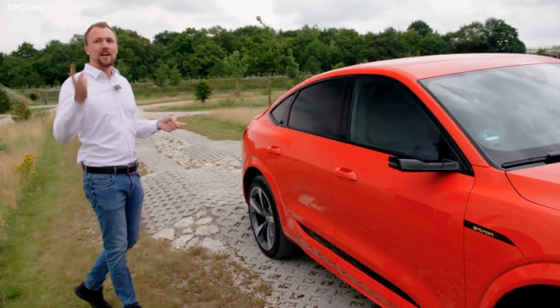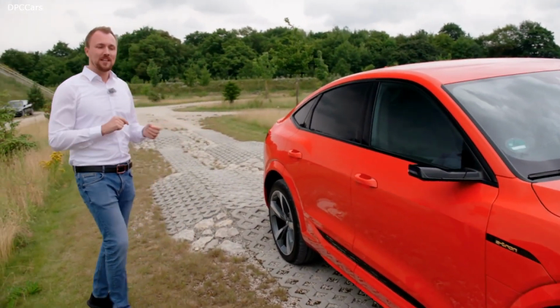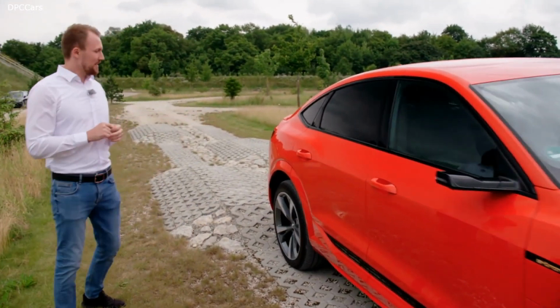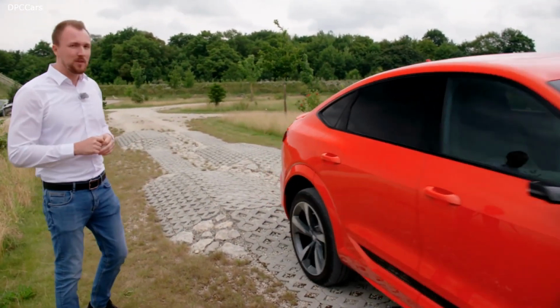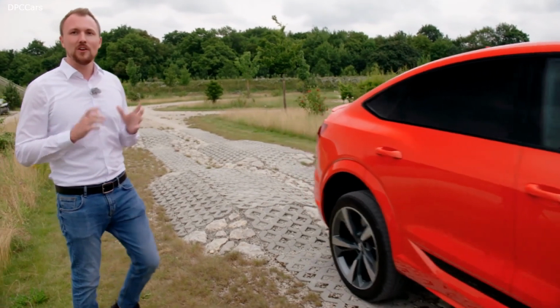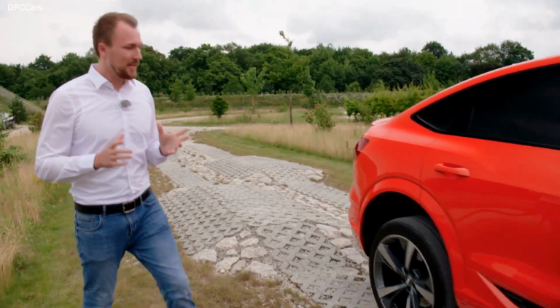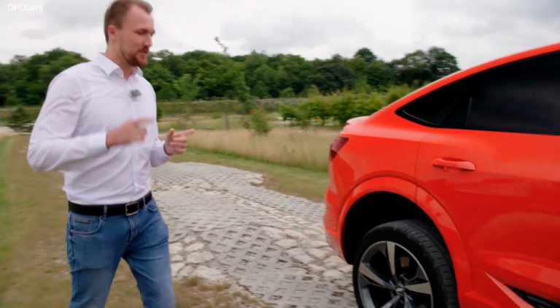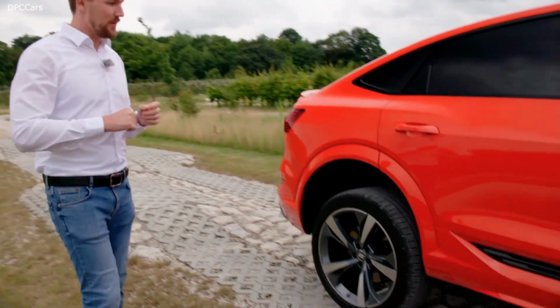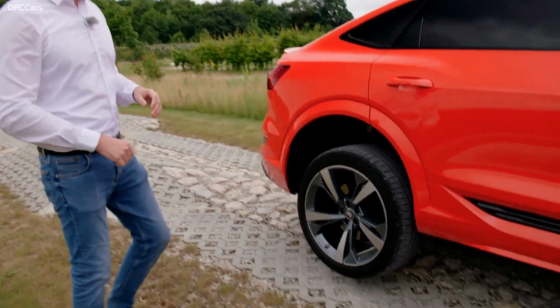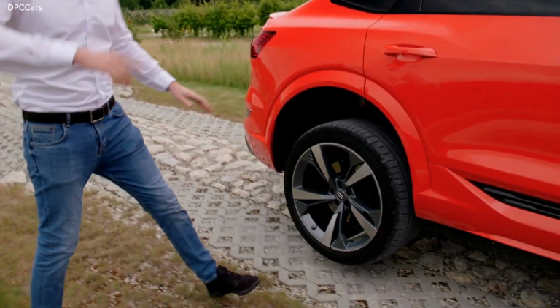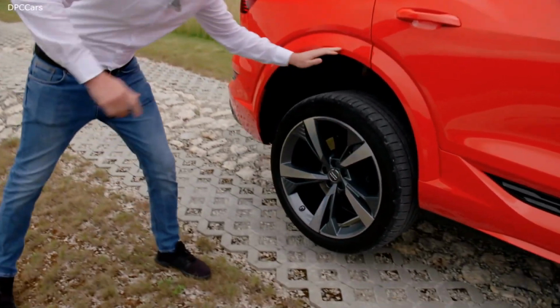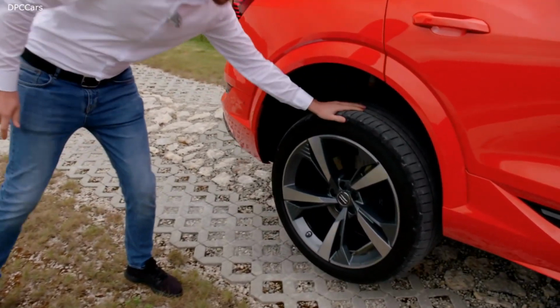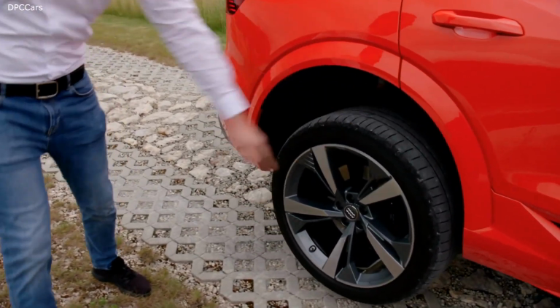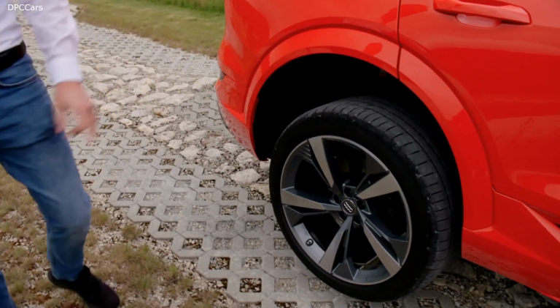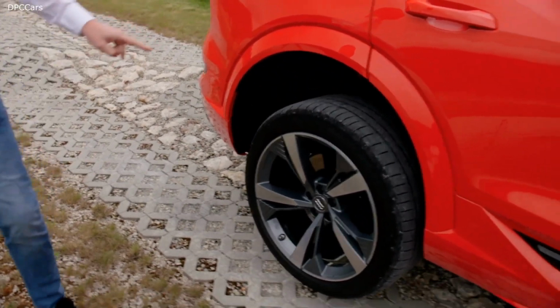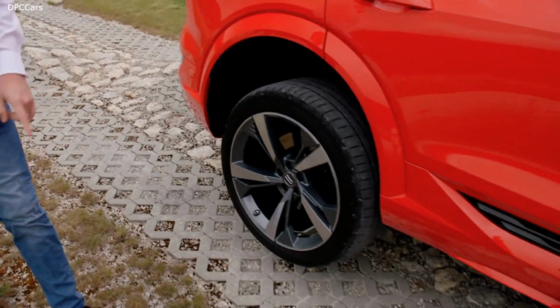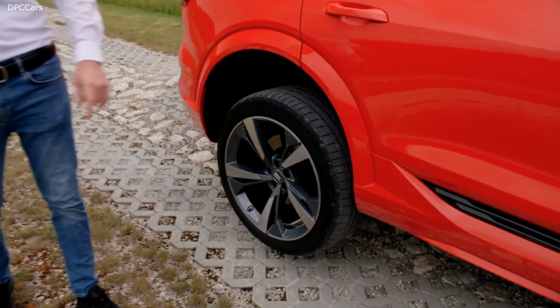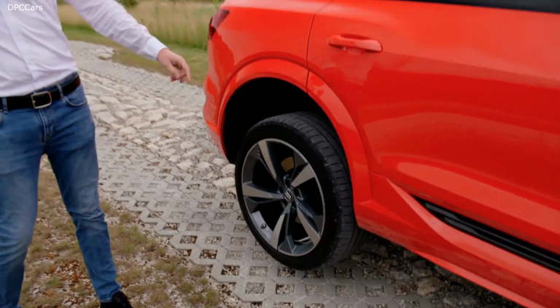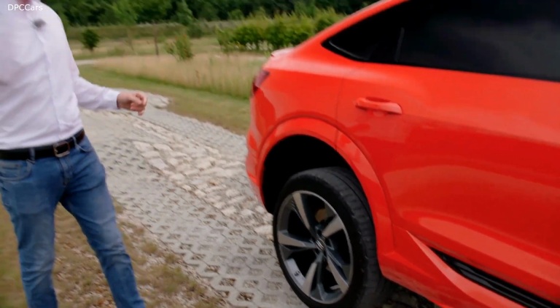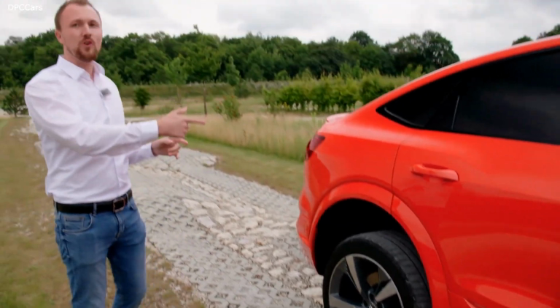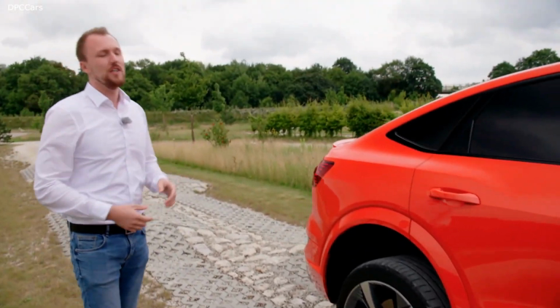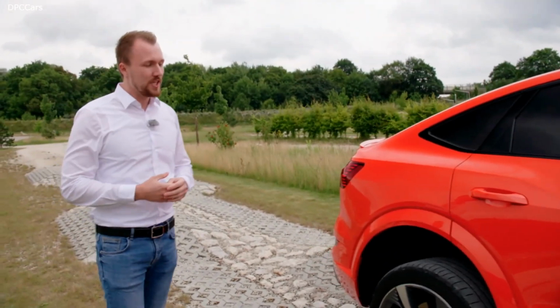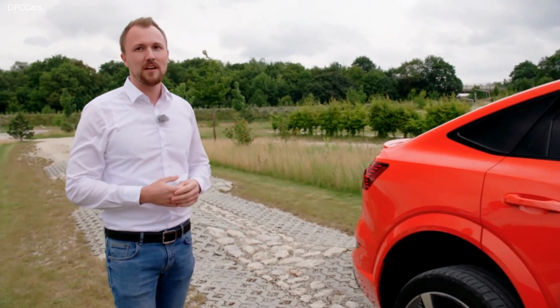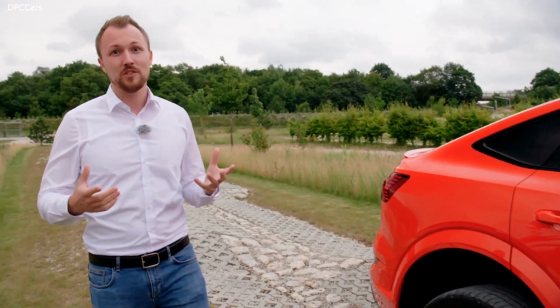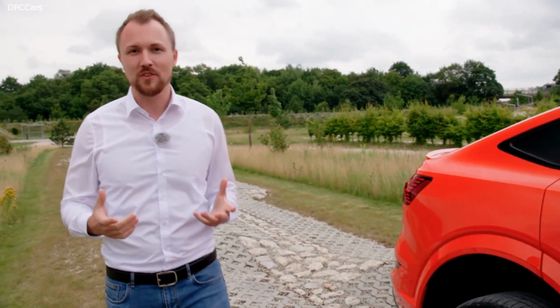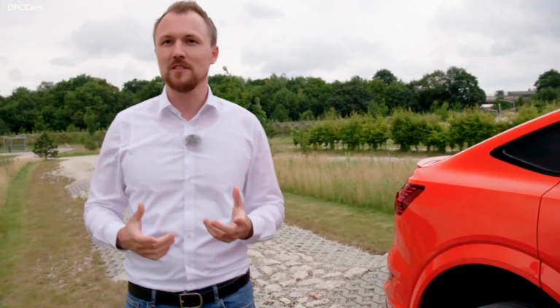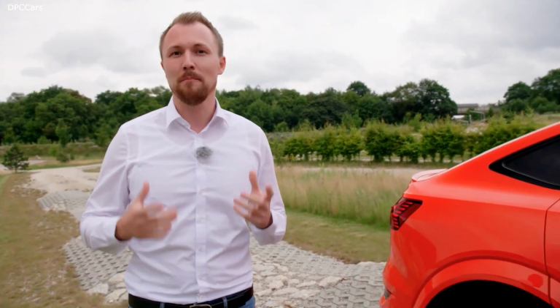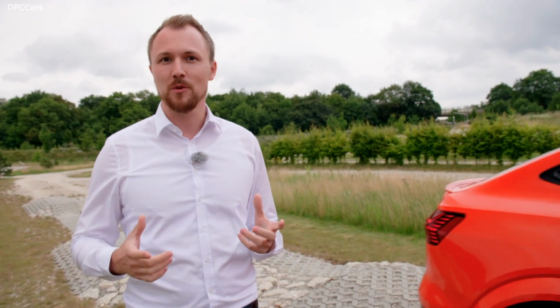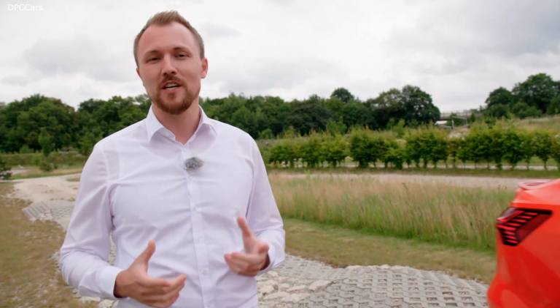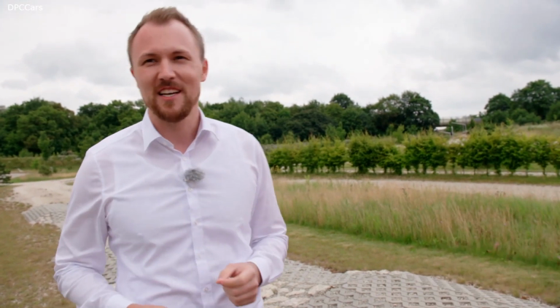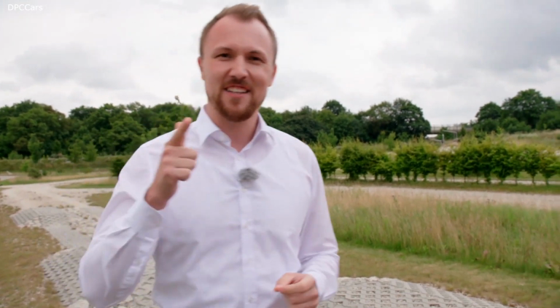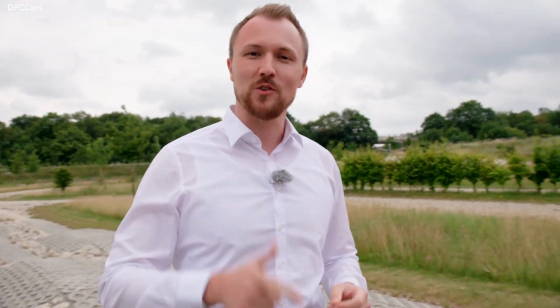Now let's take a deeper look at the rear axle, which is very interesting. Electric torque vectoring helps us — the wheel is standing still, and we're shifting all the torque to the other side, which gives the customer a maximum of traction. And that is quattro.